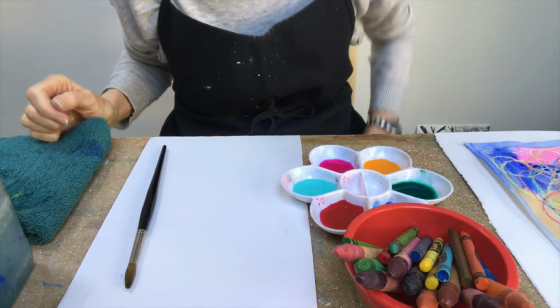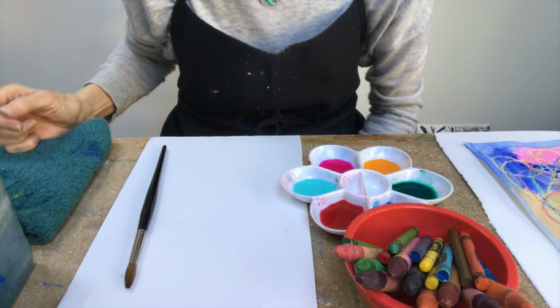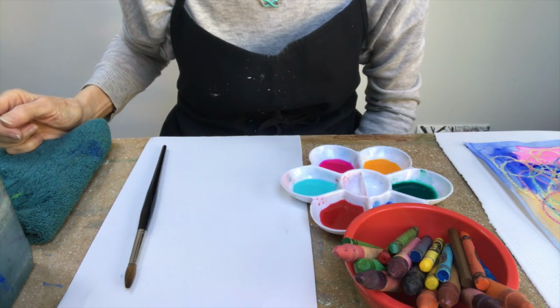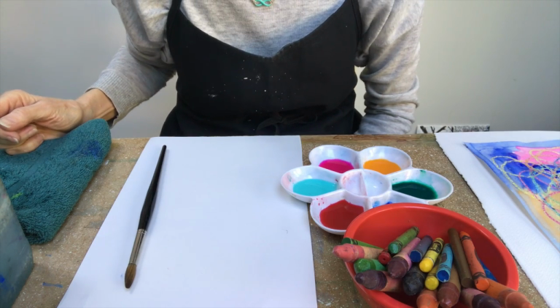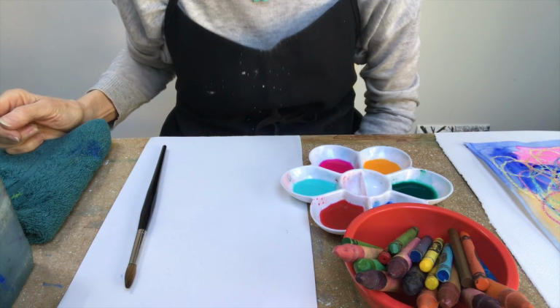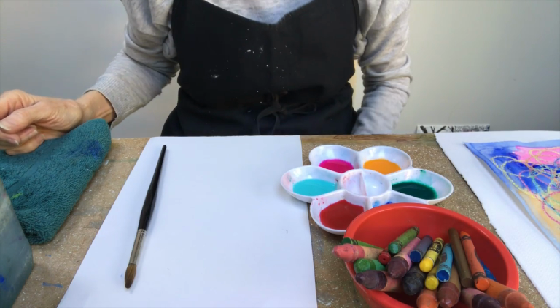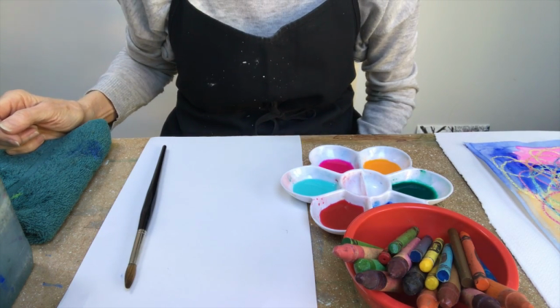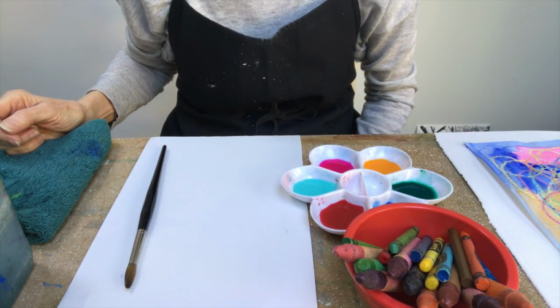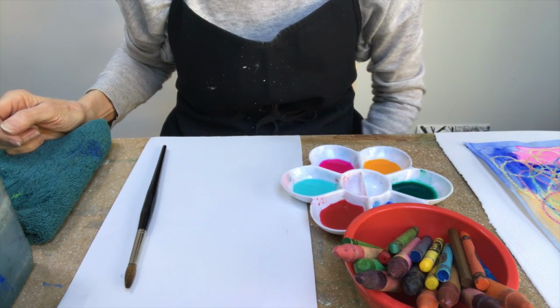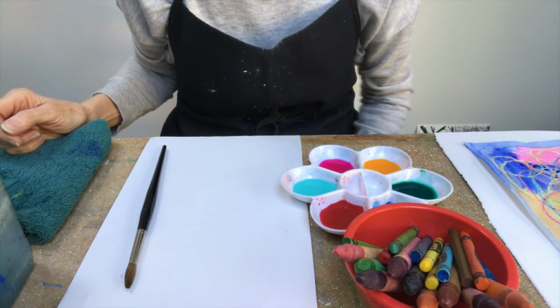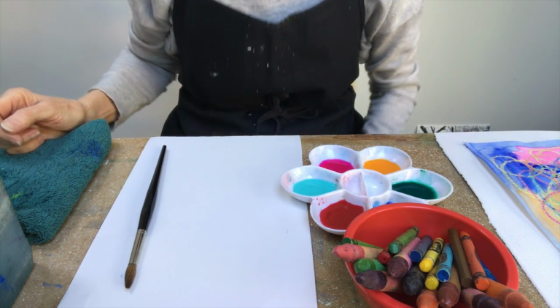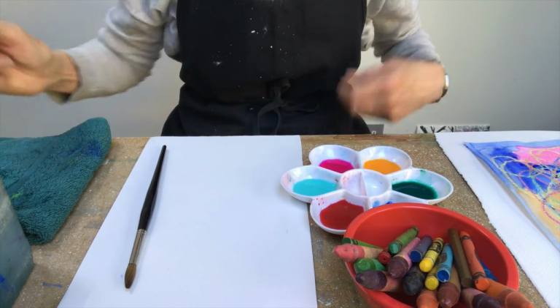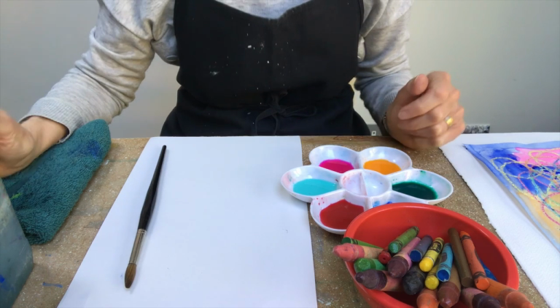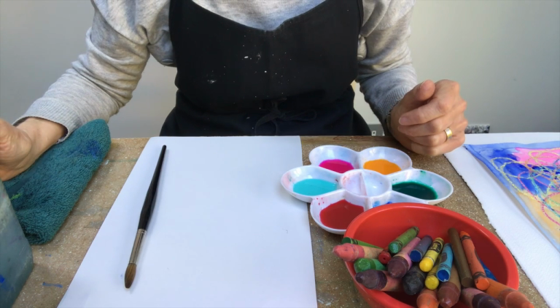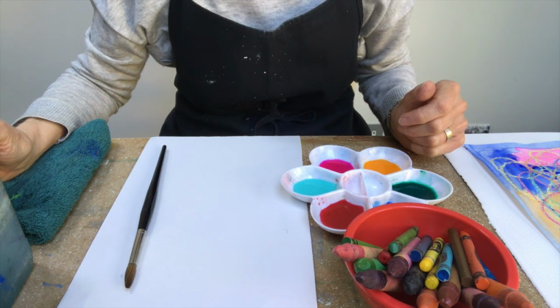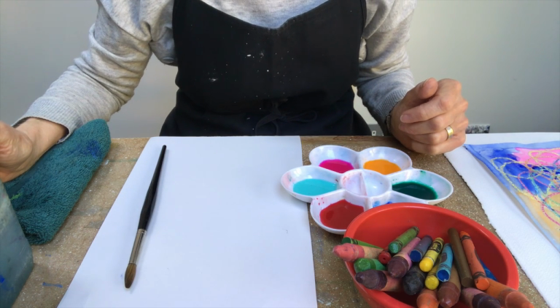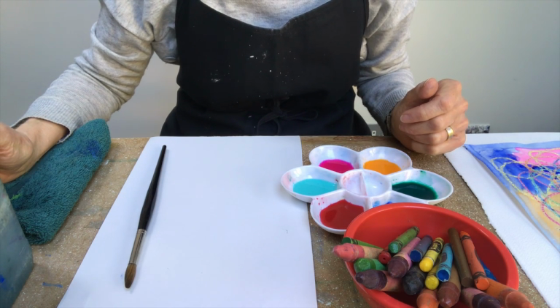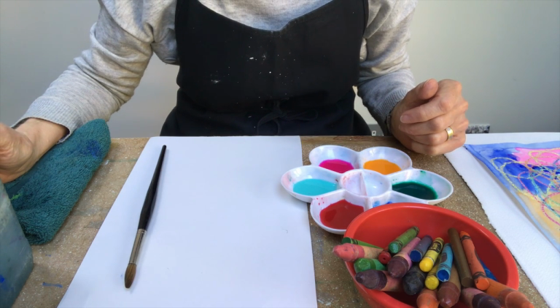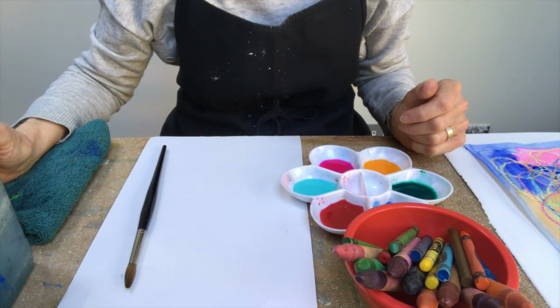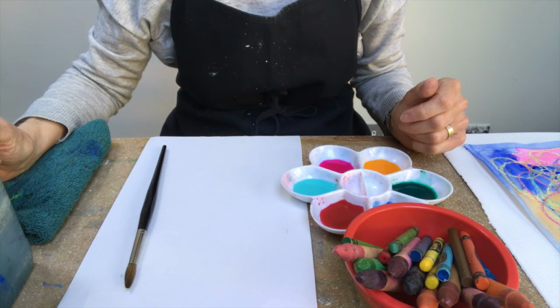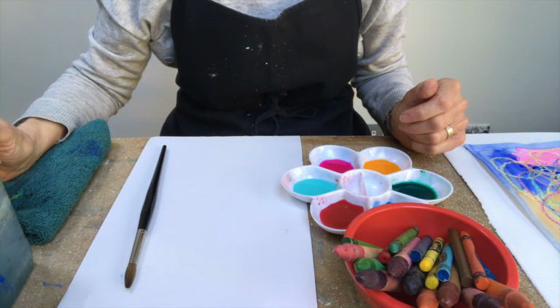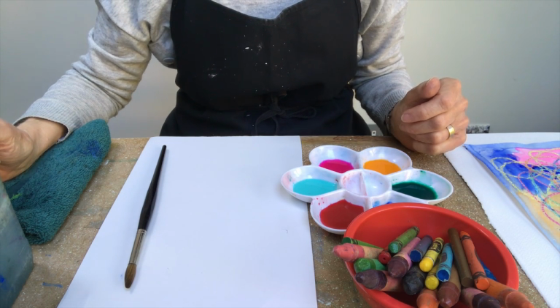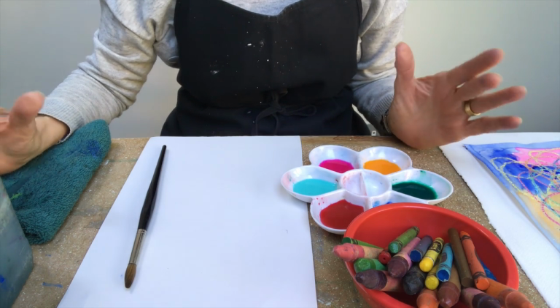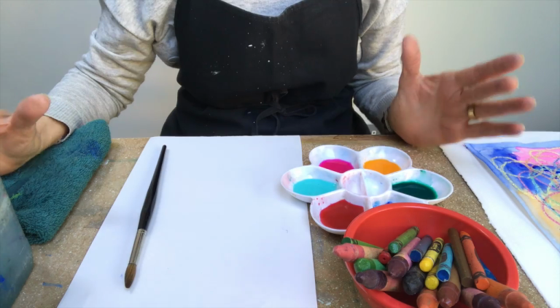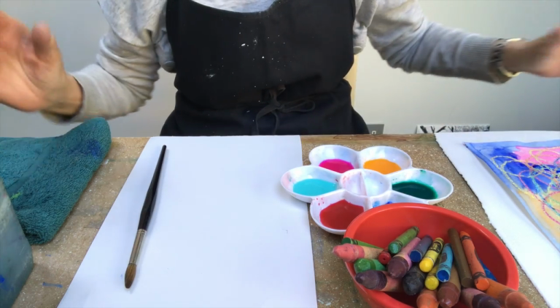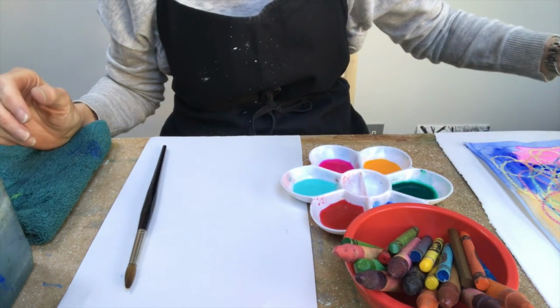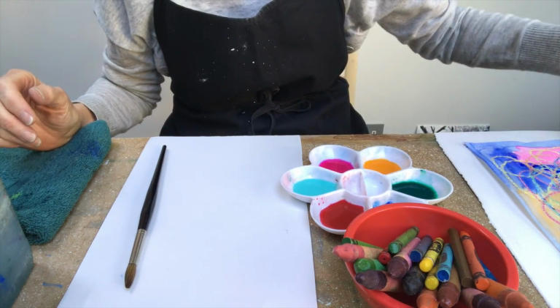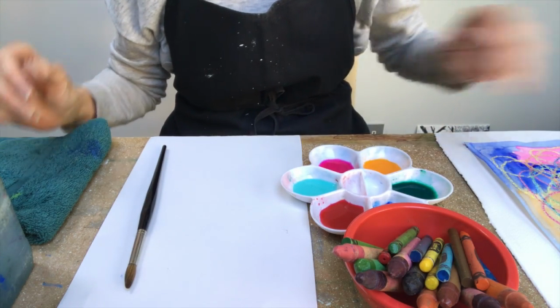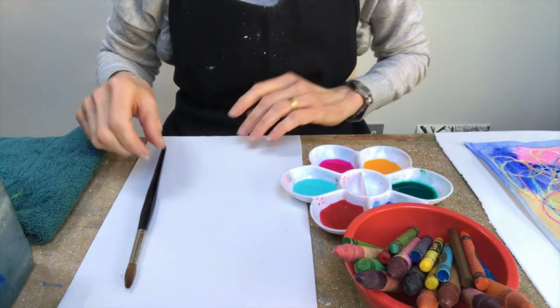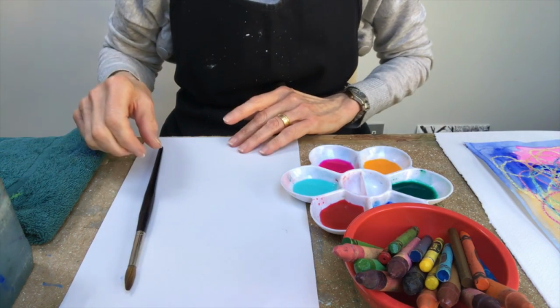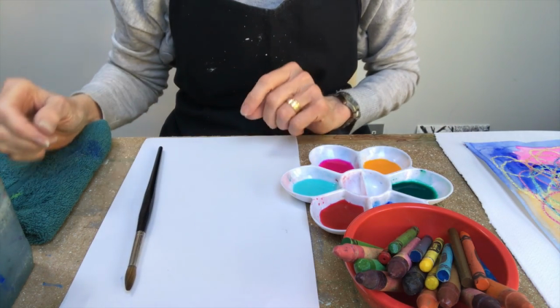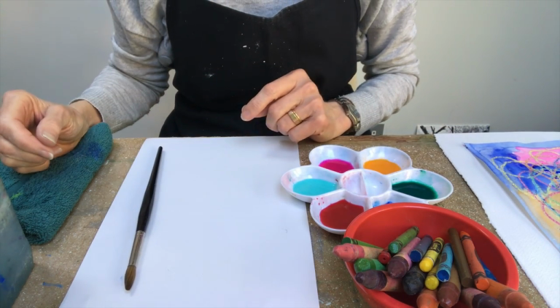Hi, my name is Virginia and I'm a volunteer with the Doorstep Library. Today I thought you might like an art project and I'm going to do one that I like to call magic painting, and what you need is...